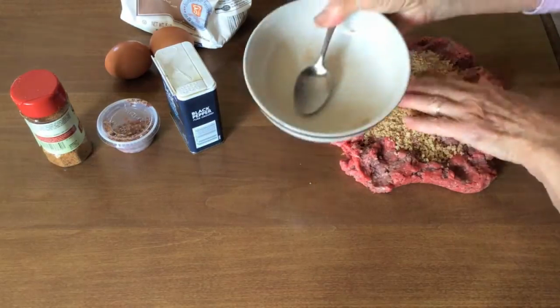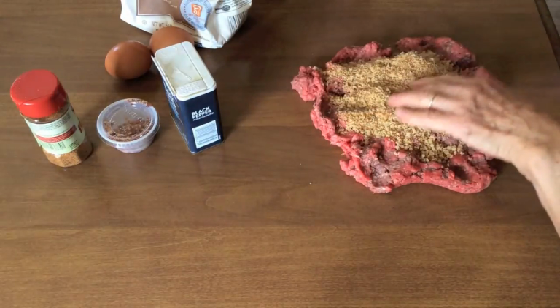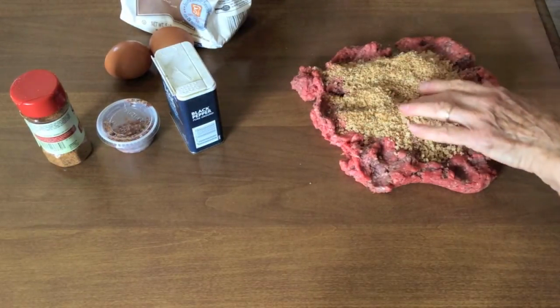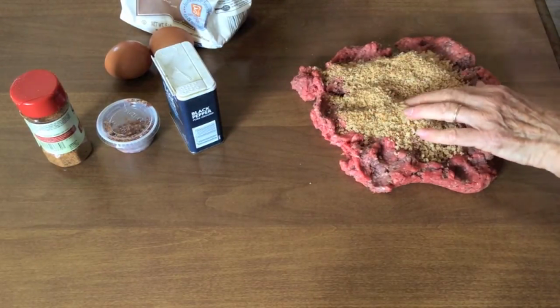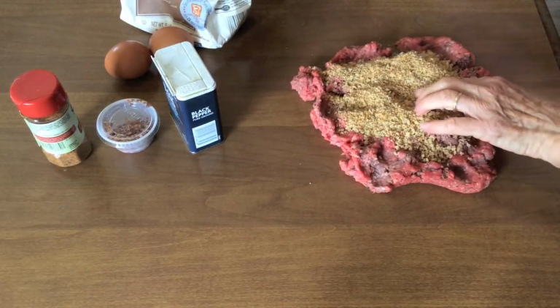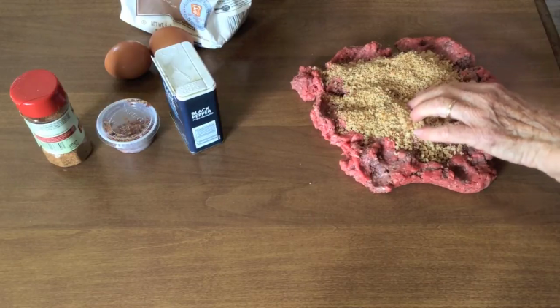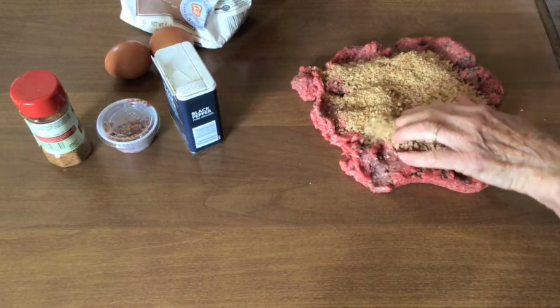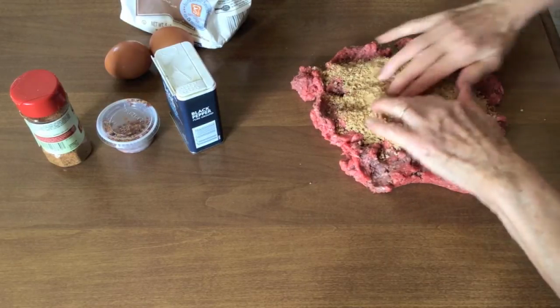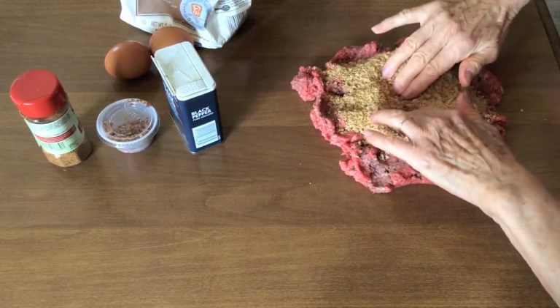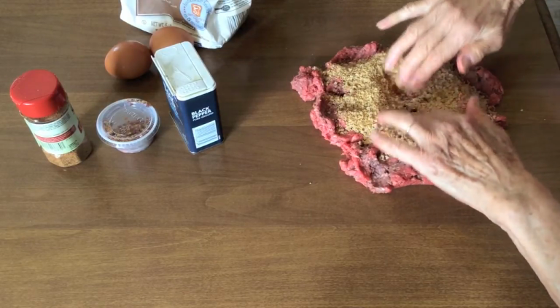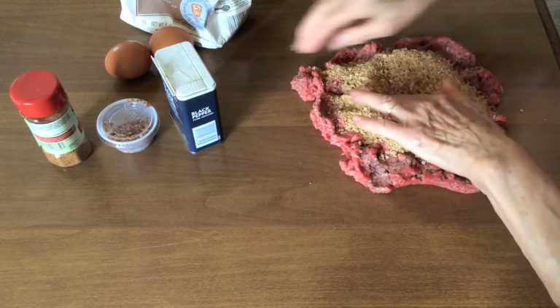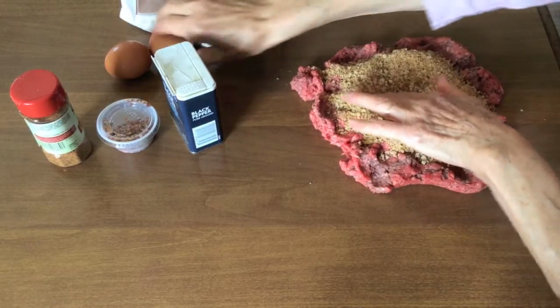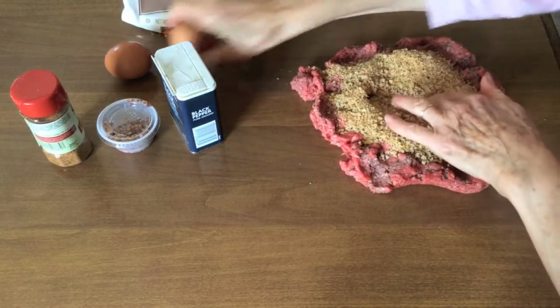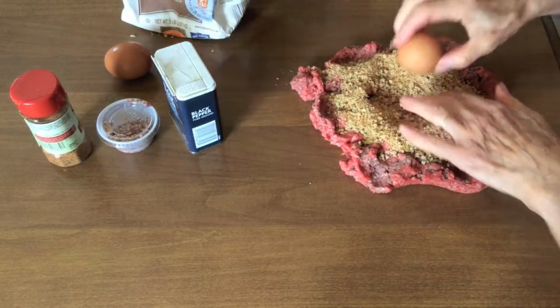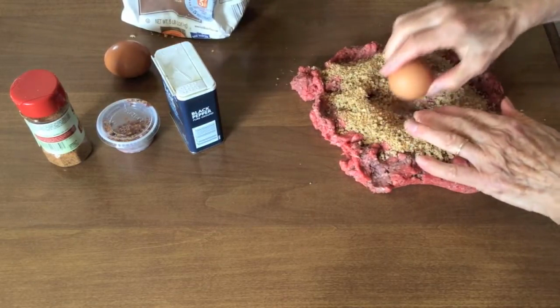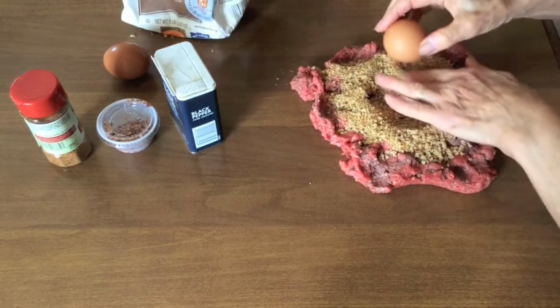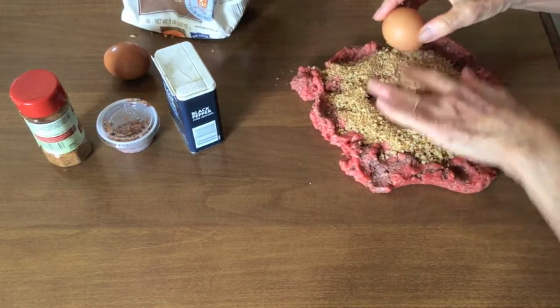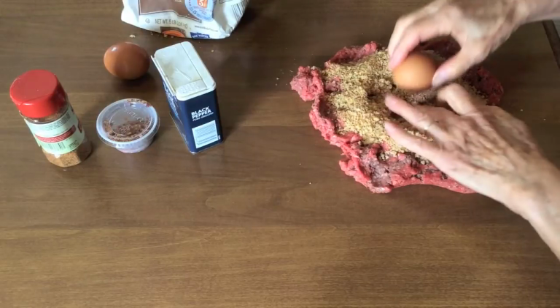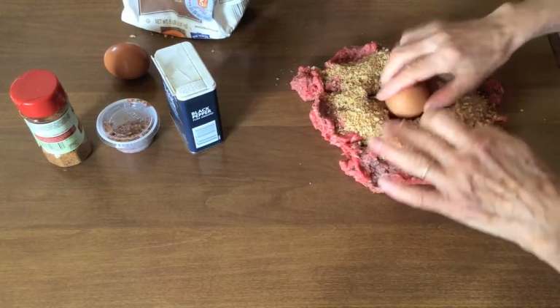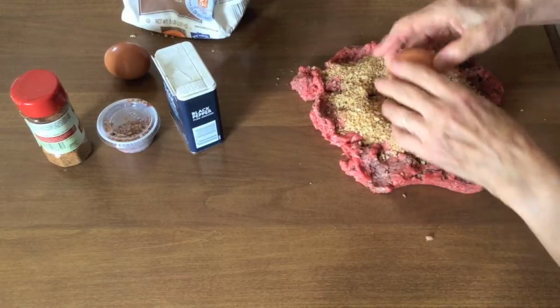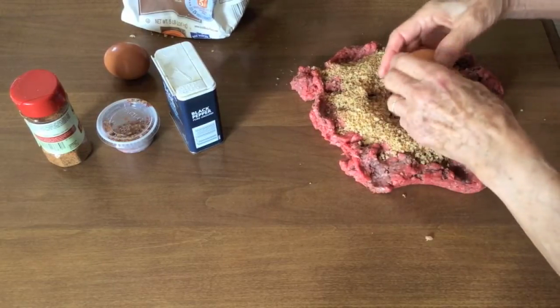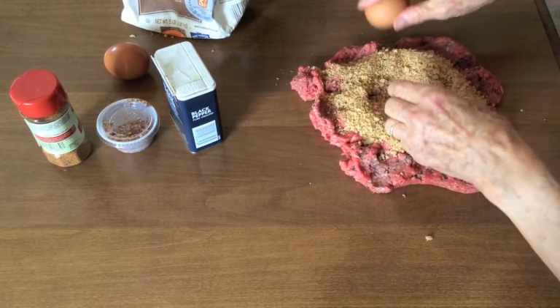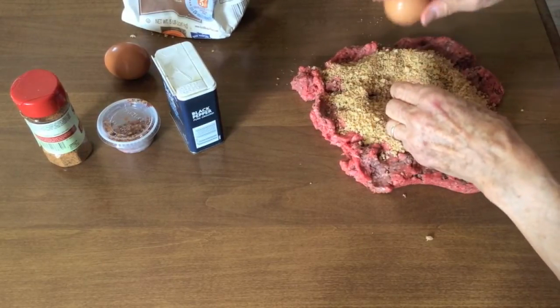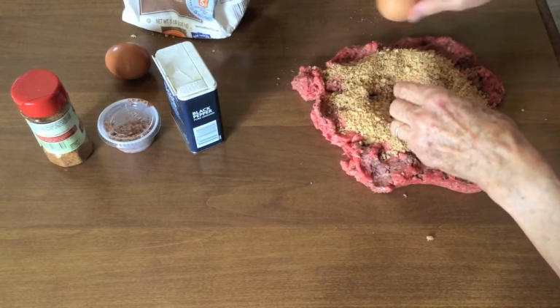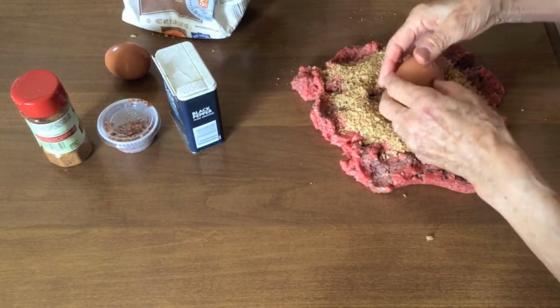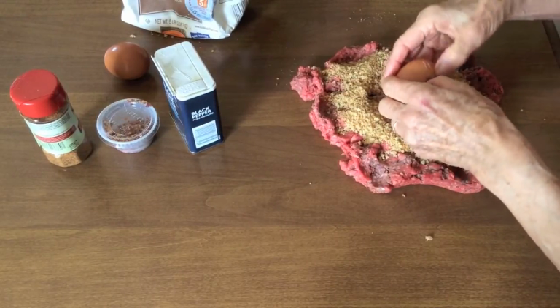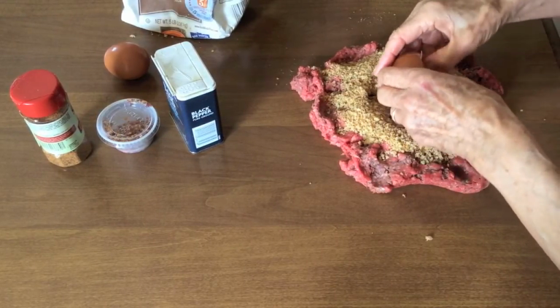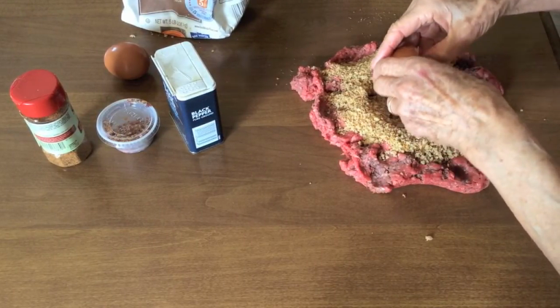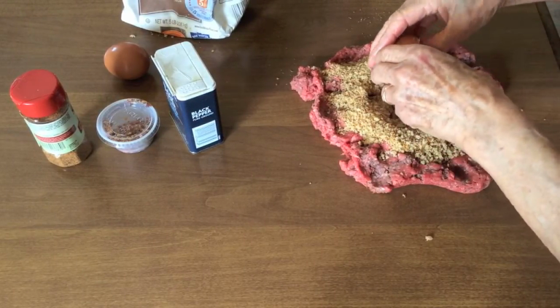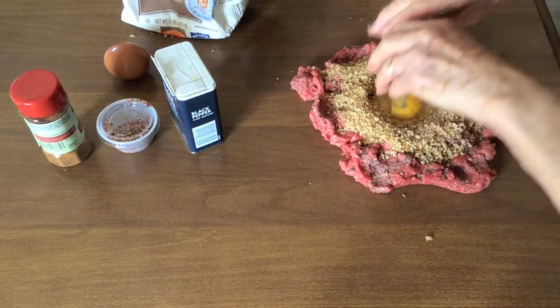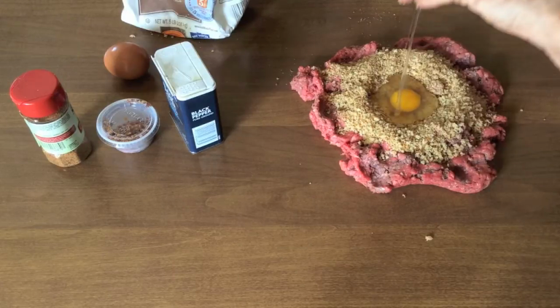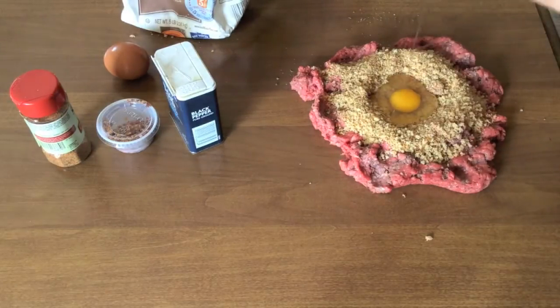To a pound of ground sirloin, preferably 90% lean and 10% fat, I add Progresso breadcrumbs, Italian style, and two eggs.